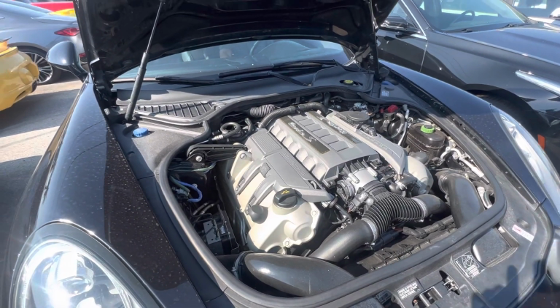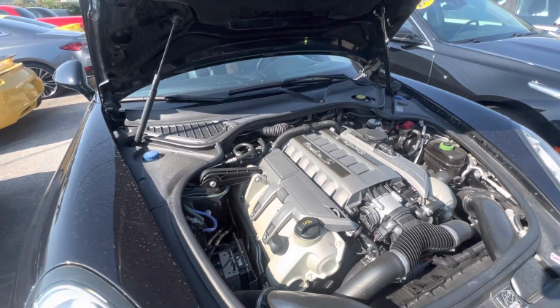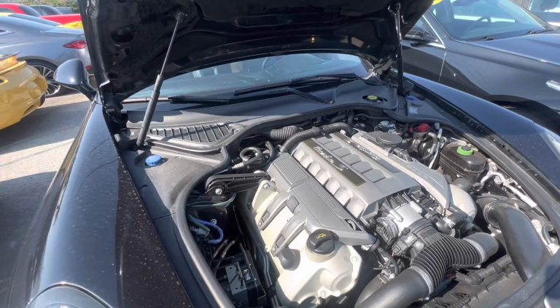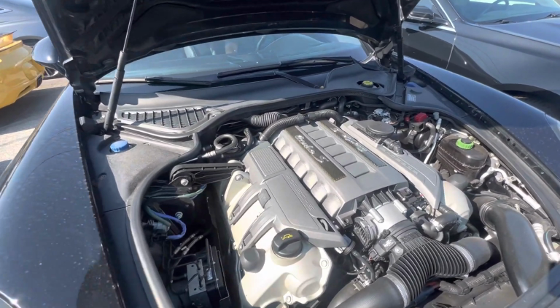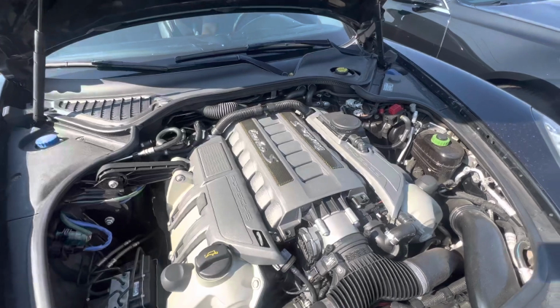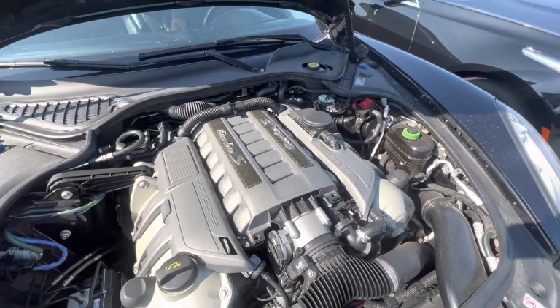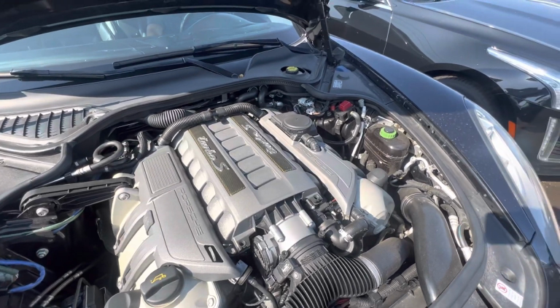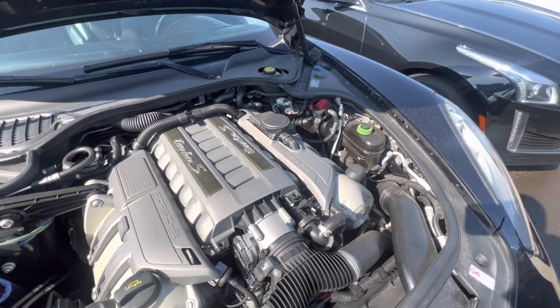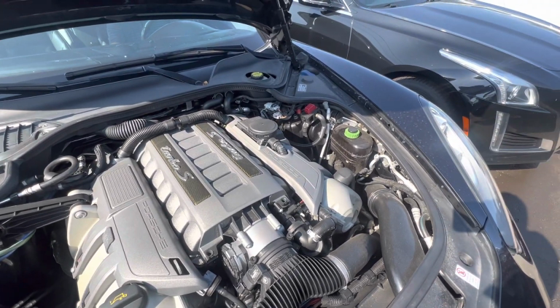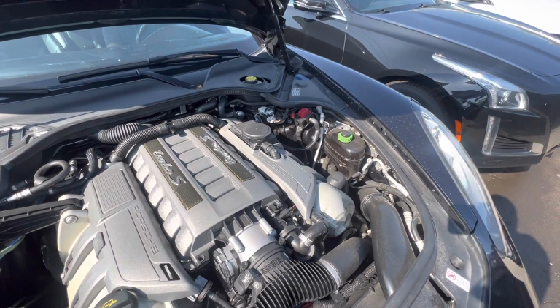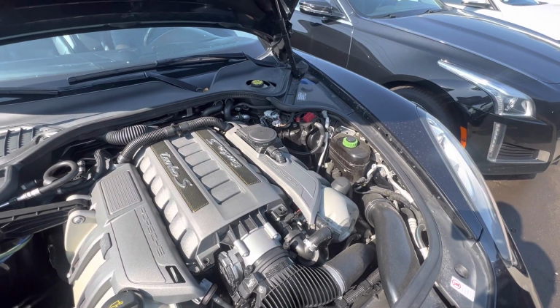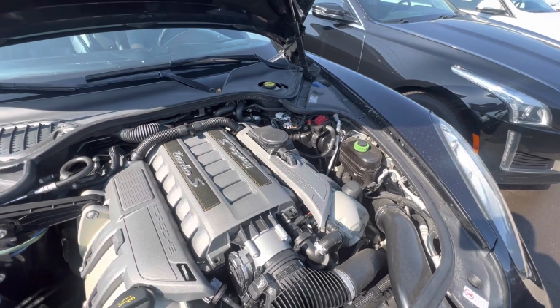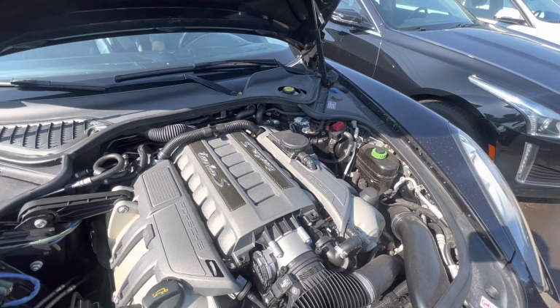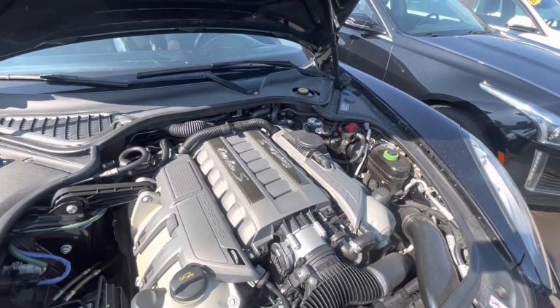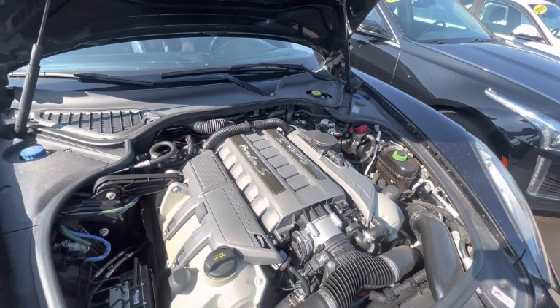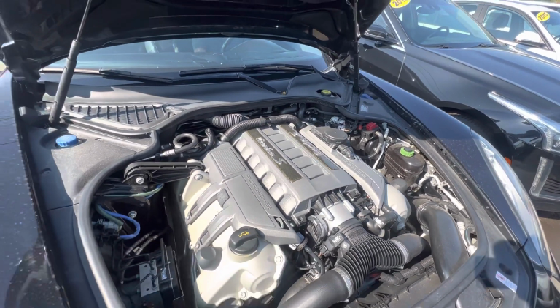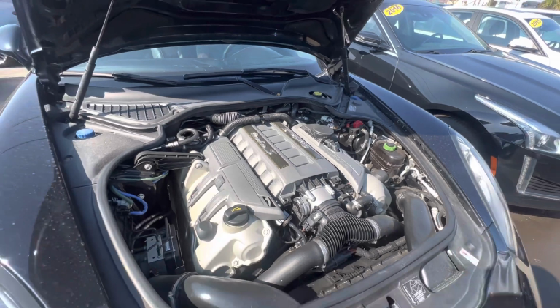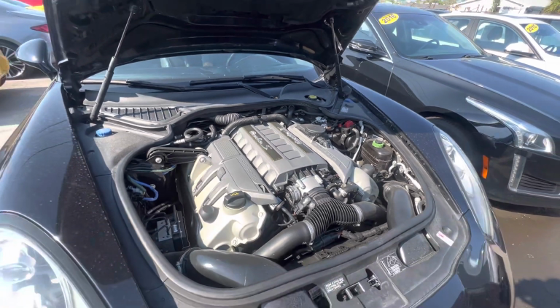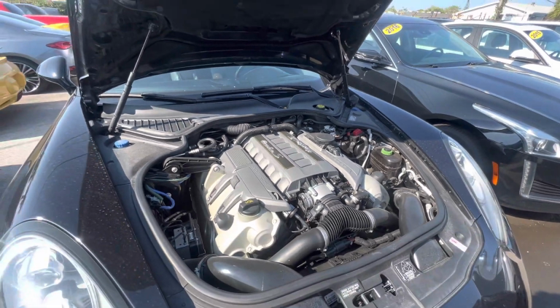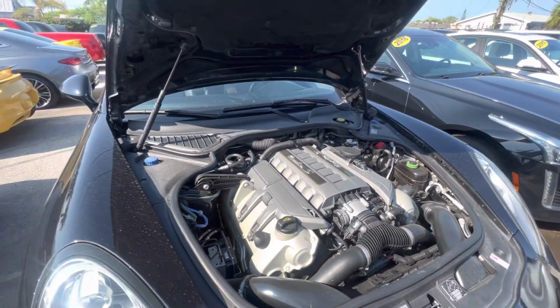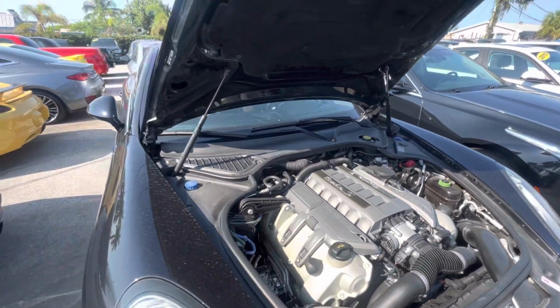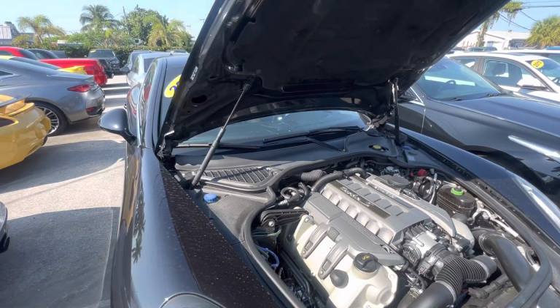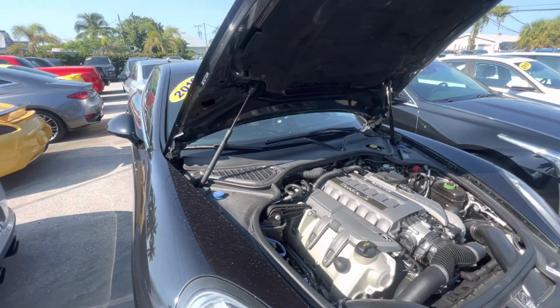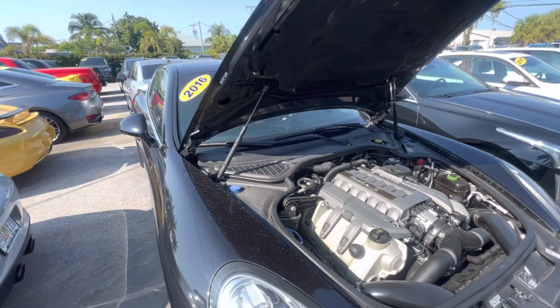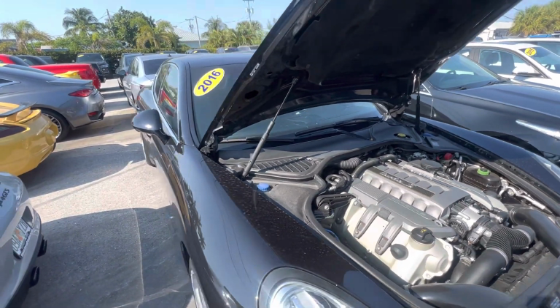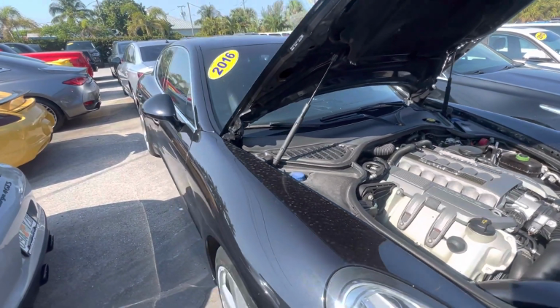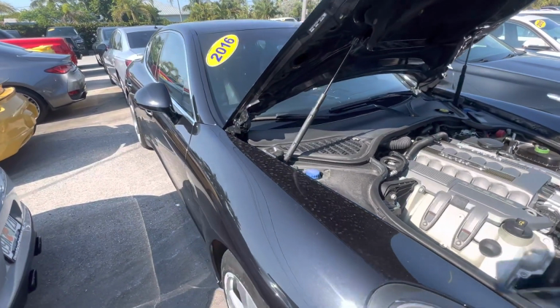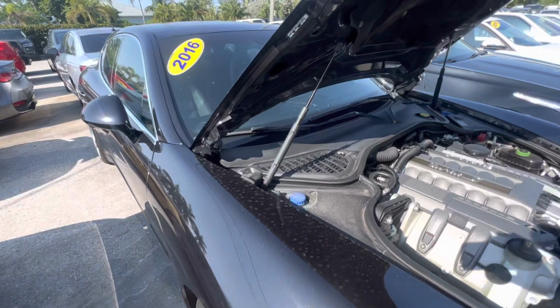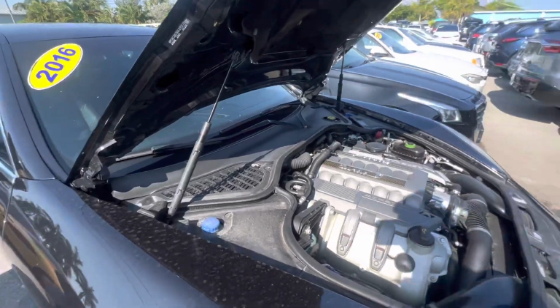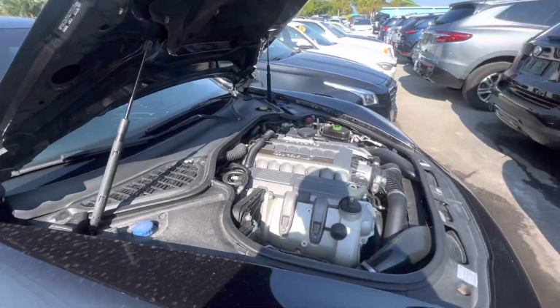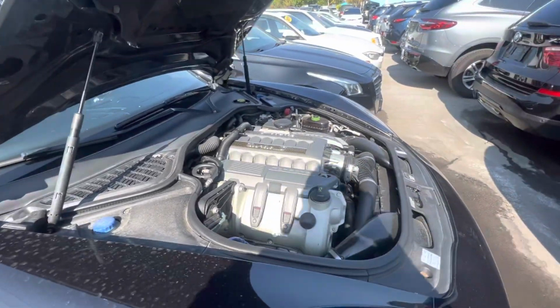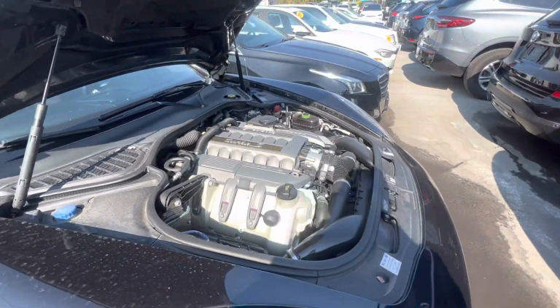So anyway, it starts up good. It's smooth. I've driven this car home a couple nights, and I live about 20 miles from the dealership as the crow flies. And yeah, she's fine. Runs good. Maintained well.